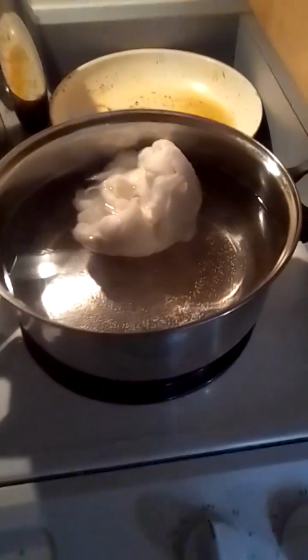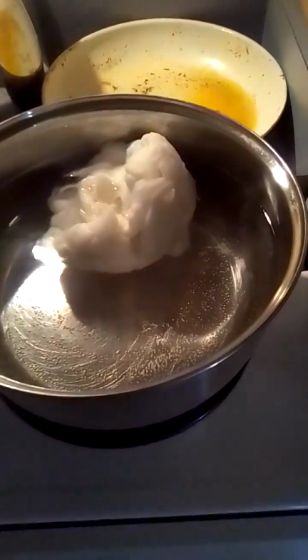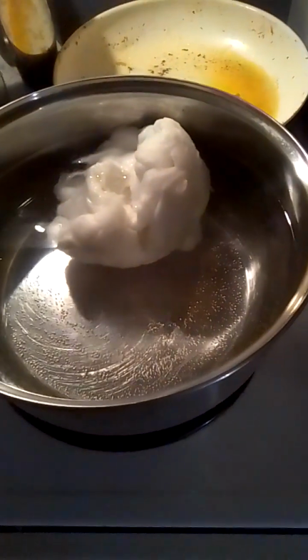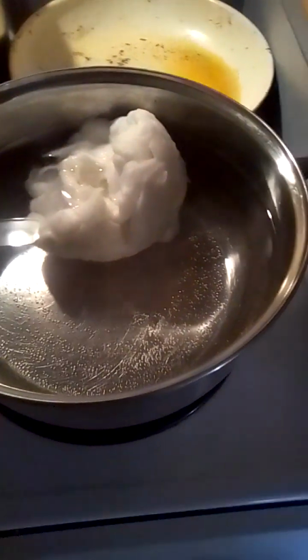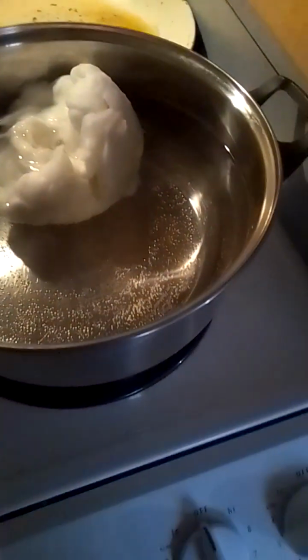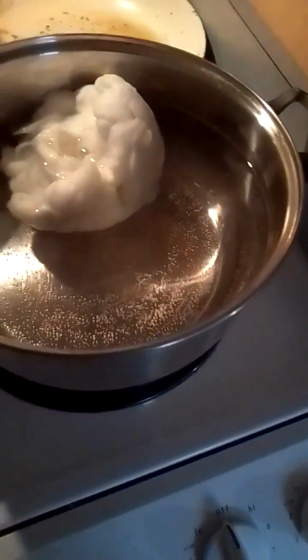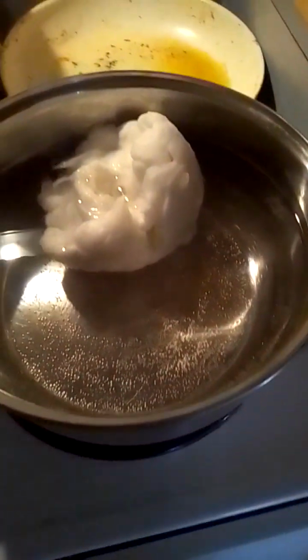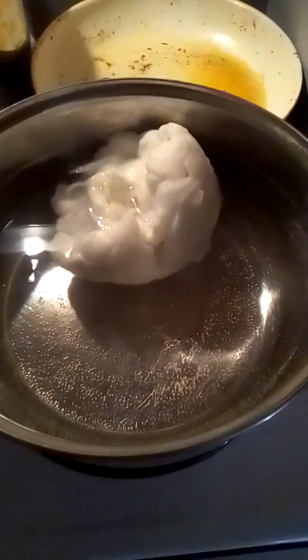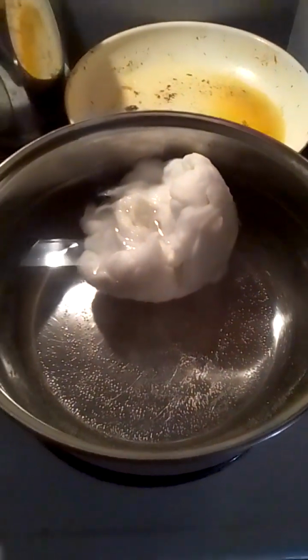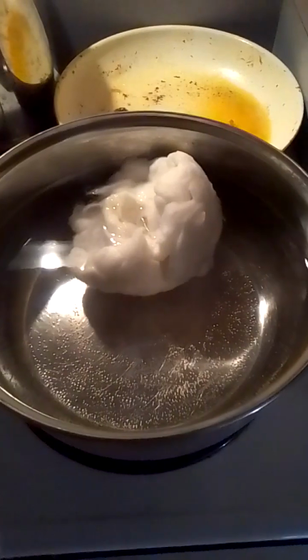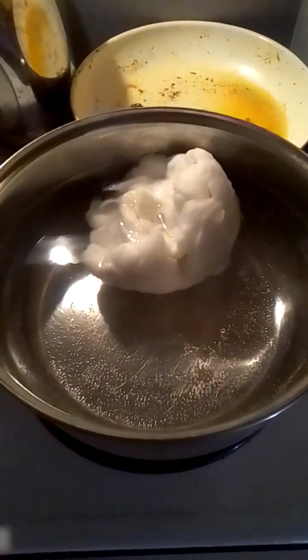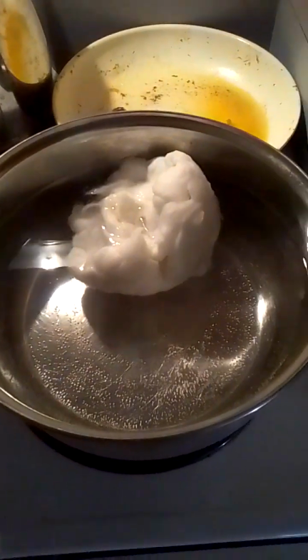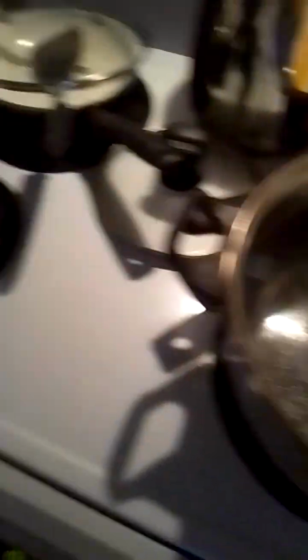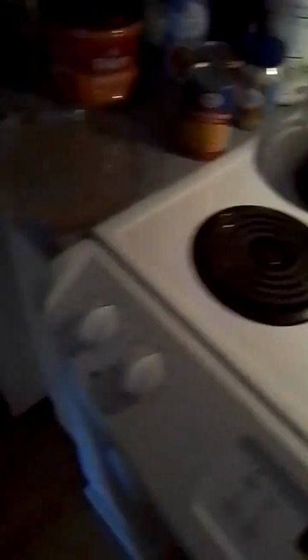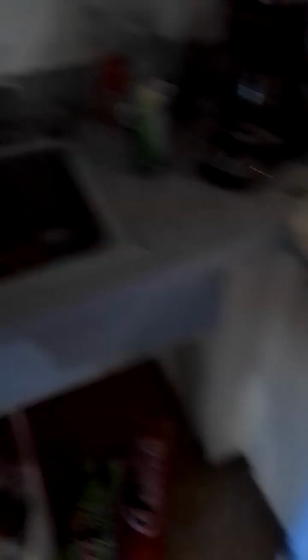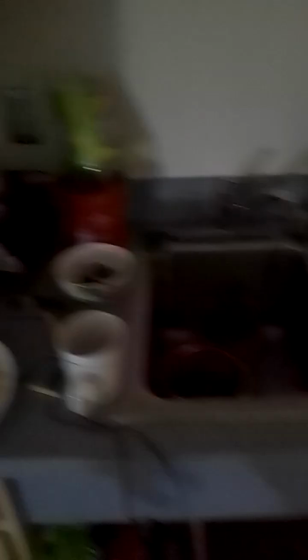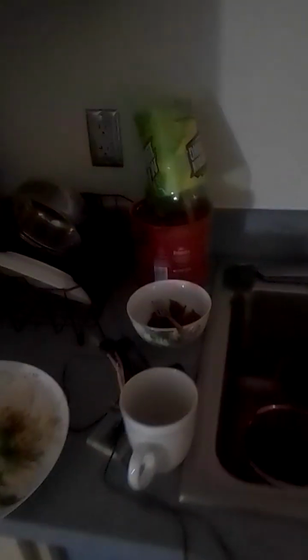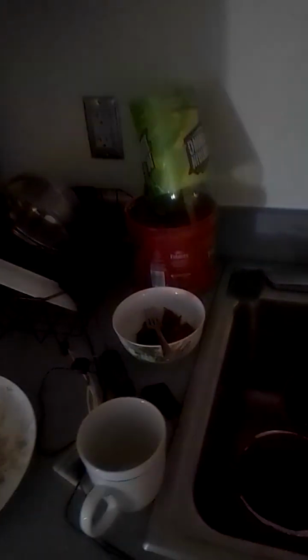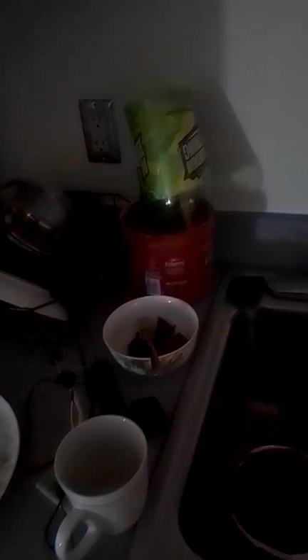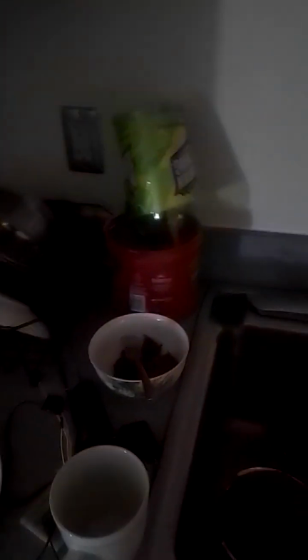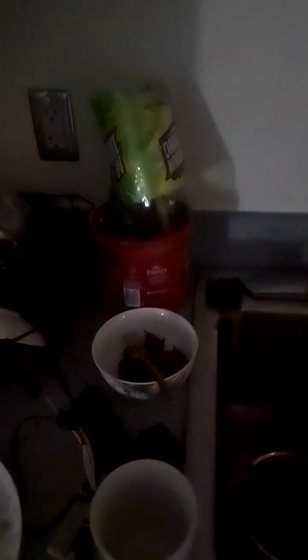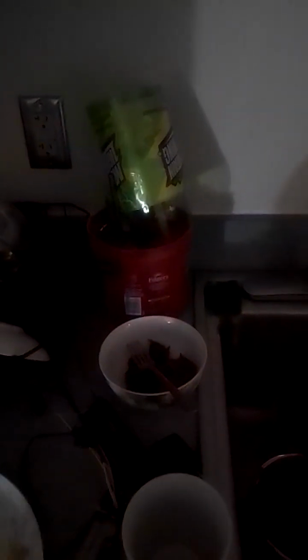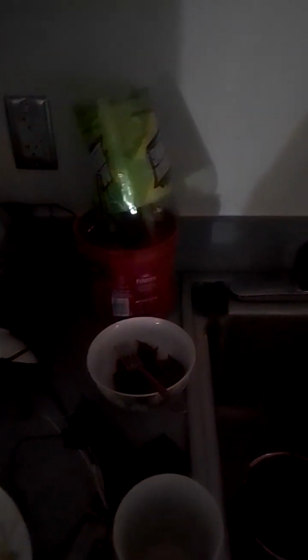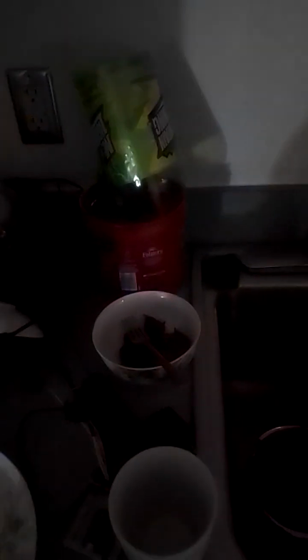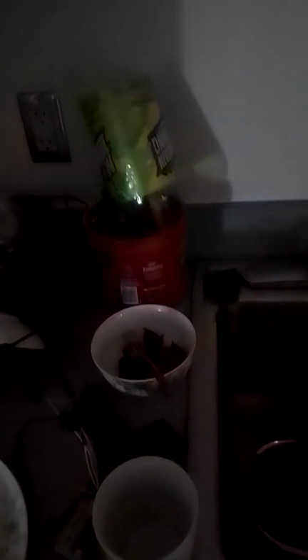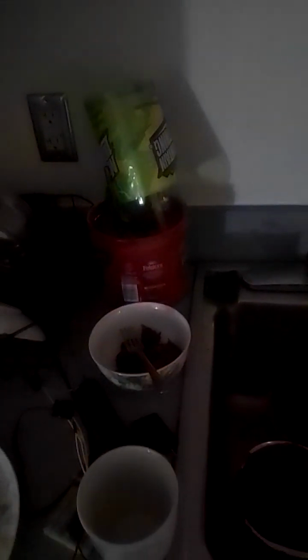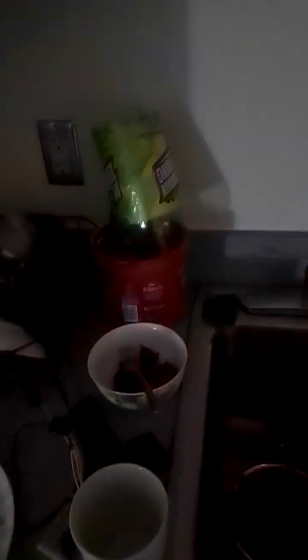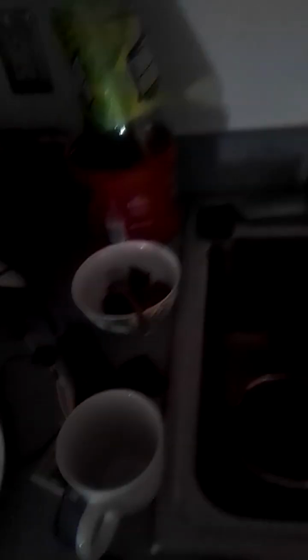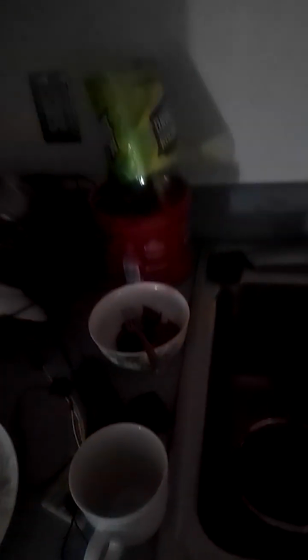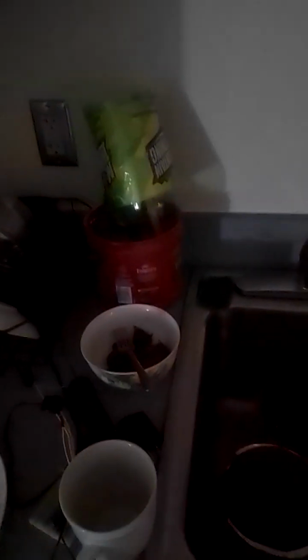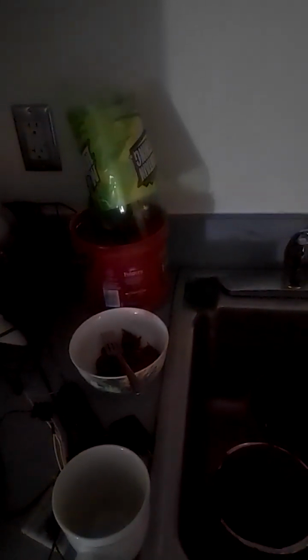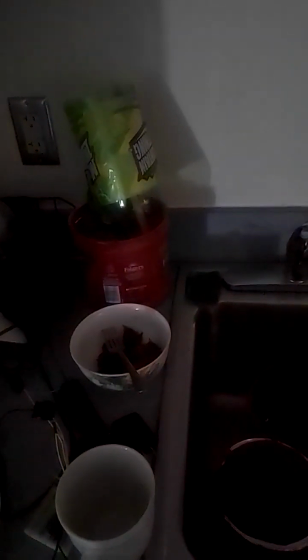We're going to boil this cotton and we'll get back with you on the filtration process in the next one or two videos. Thanks for watching, bye.